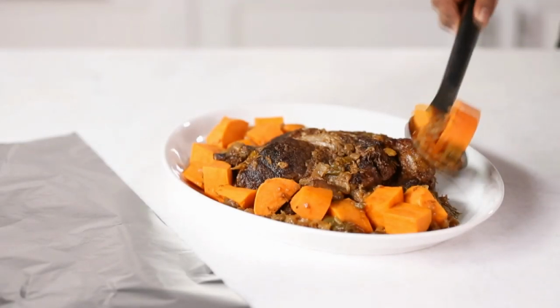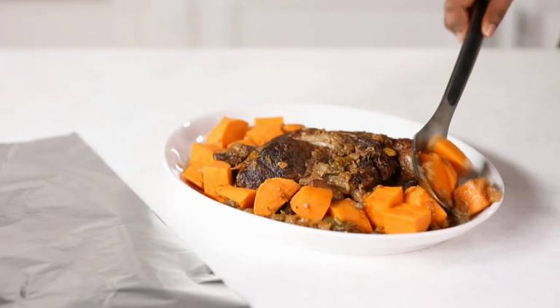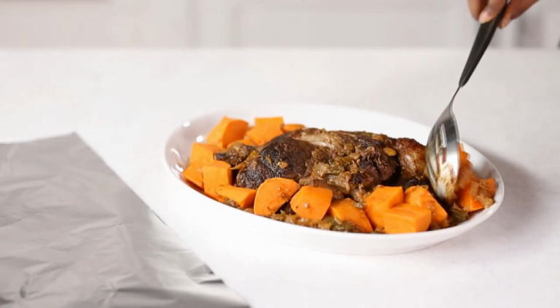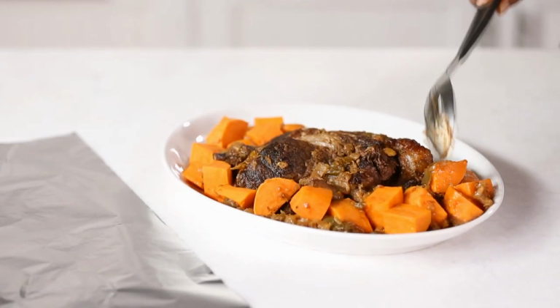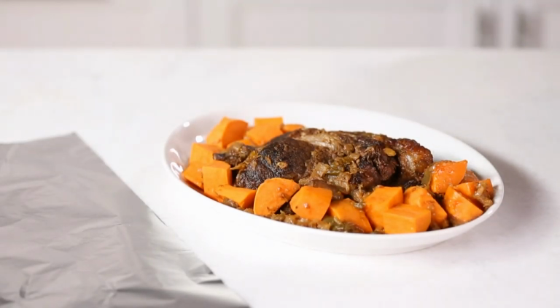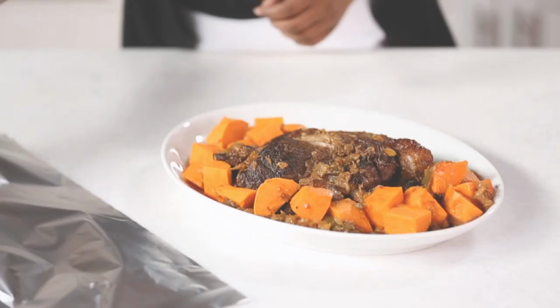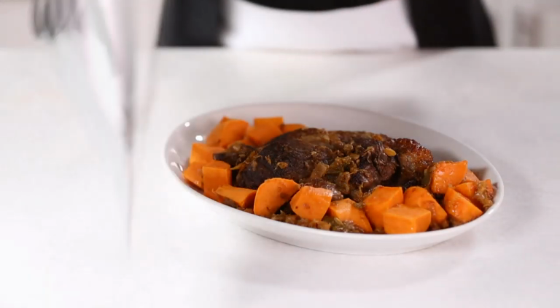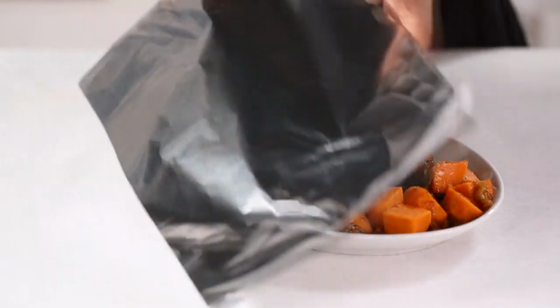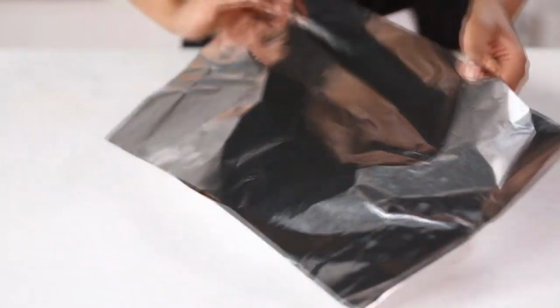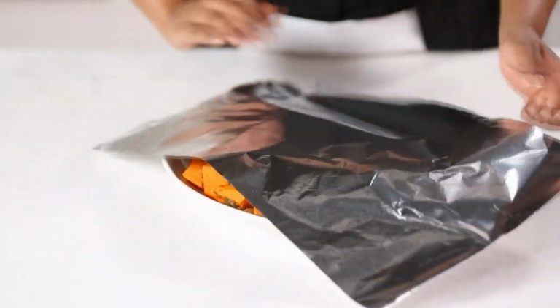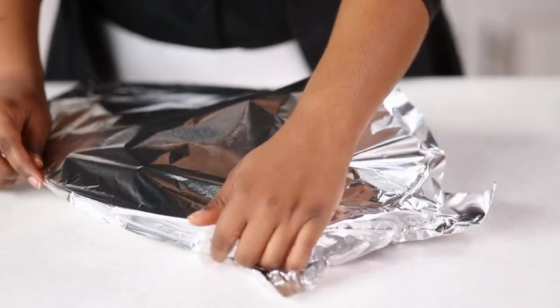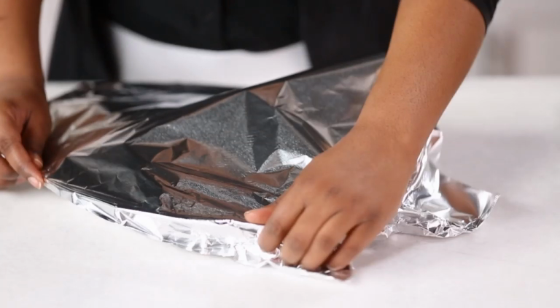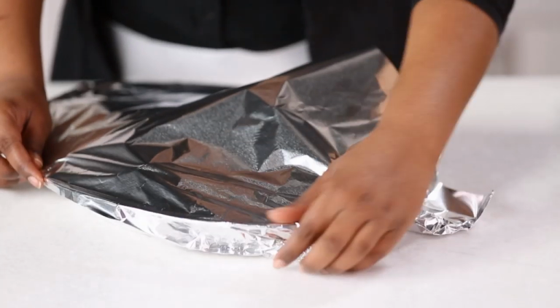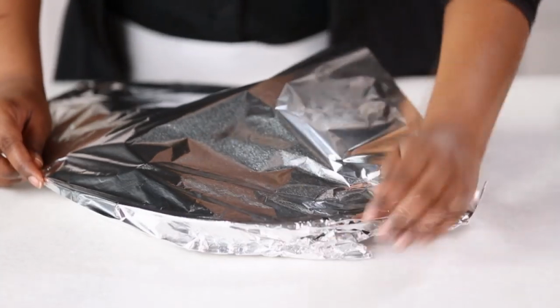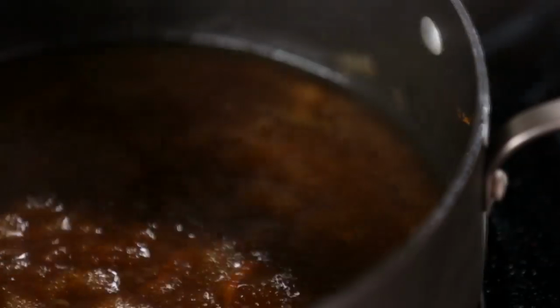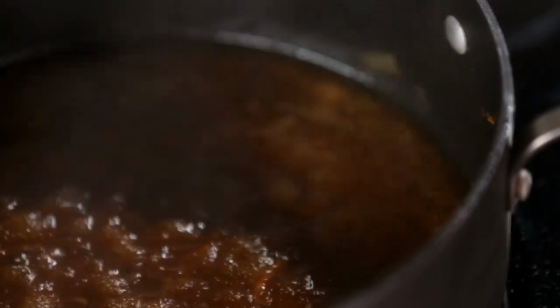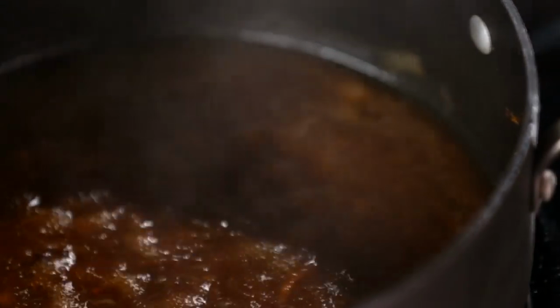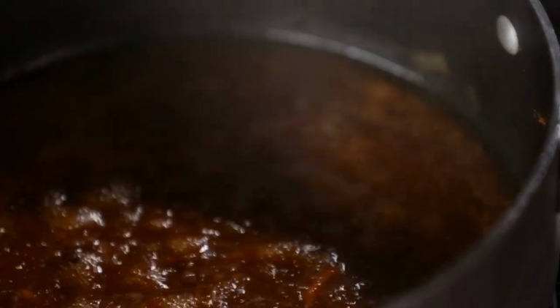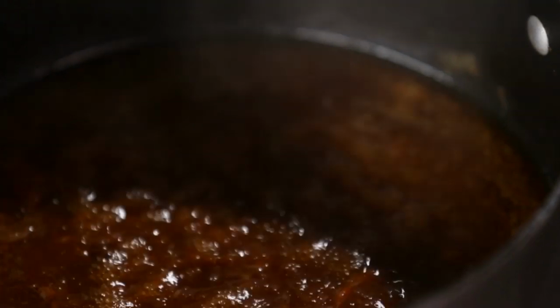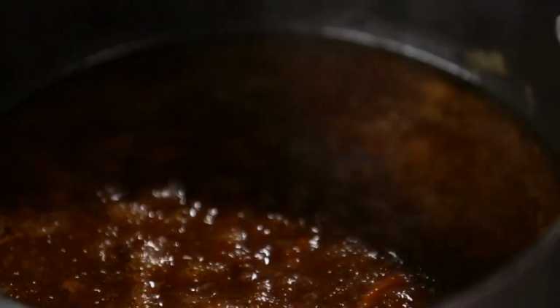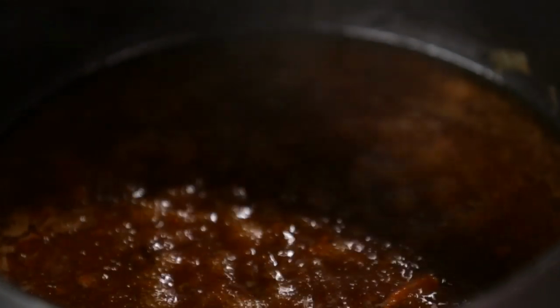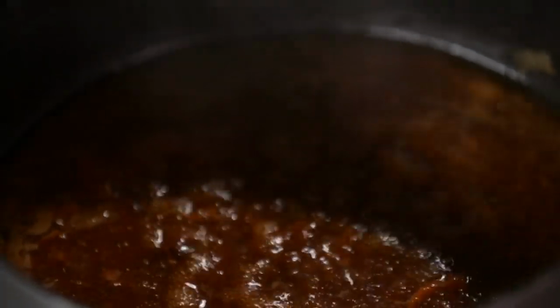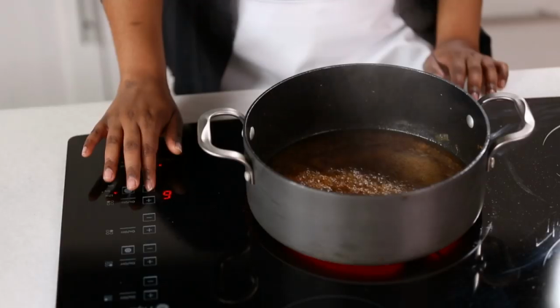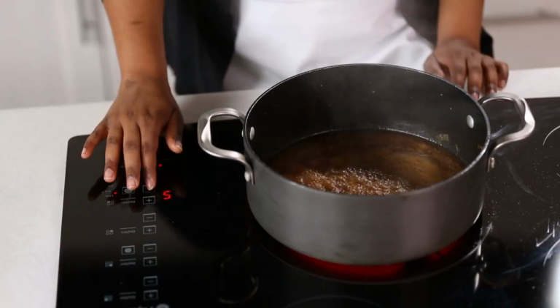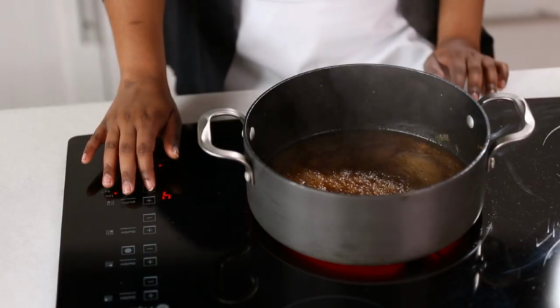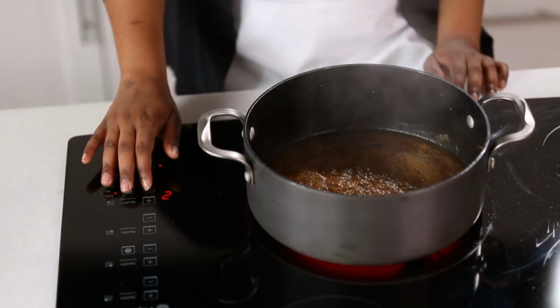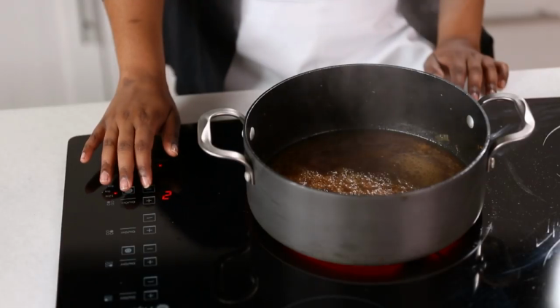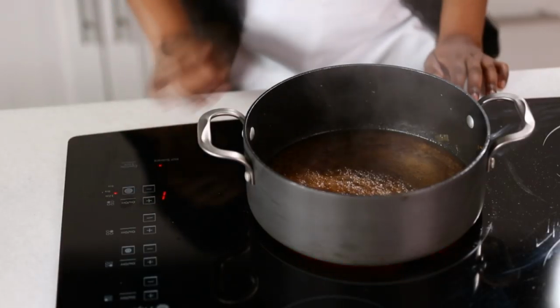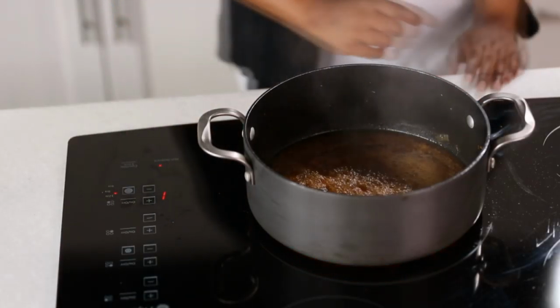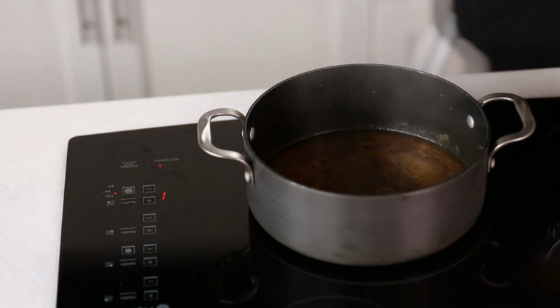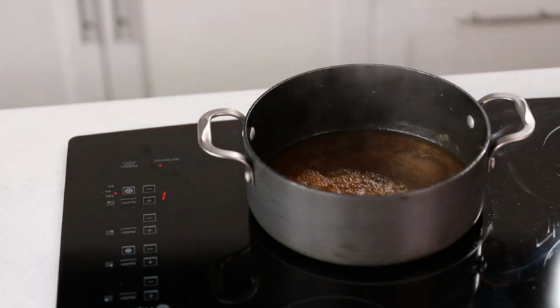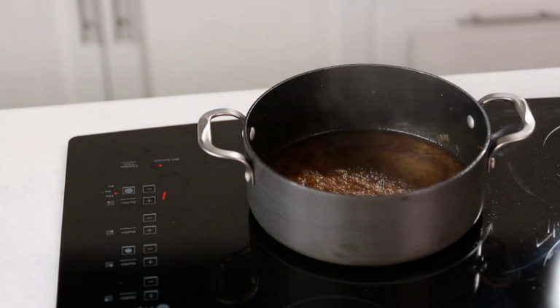Transfer the meat and potatoes to a platter and cover to keep warm. Meanwhile, we'll finish off our sauce. On the stovetop, bring the liquid in the pan to boiling. Reduce the heat and simmer, uncovered, for 10 to 15 minutes, or until slightly thickened.